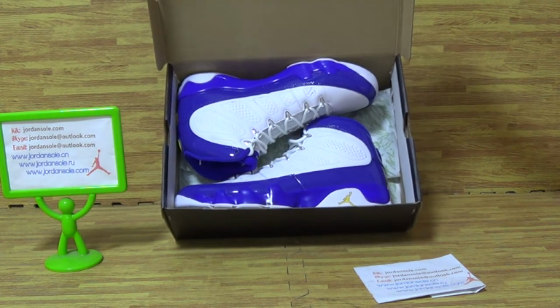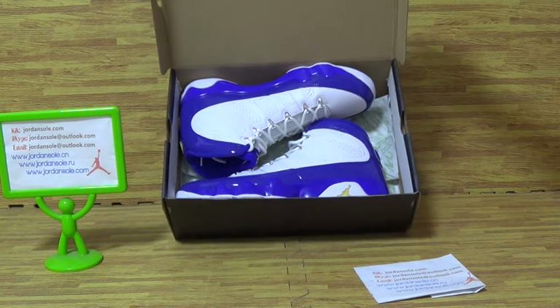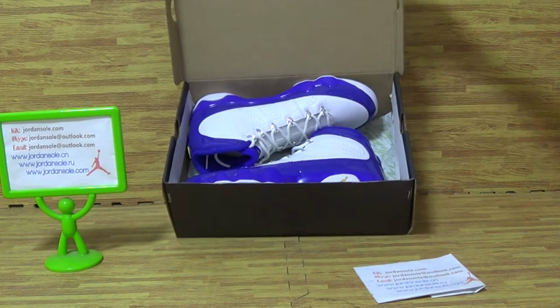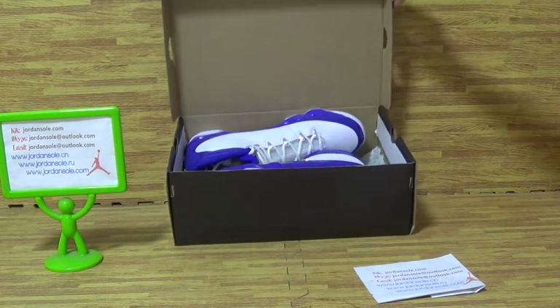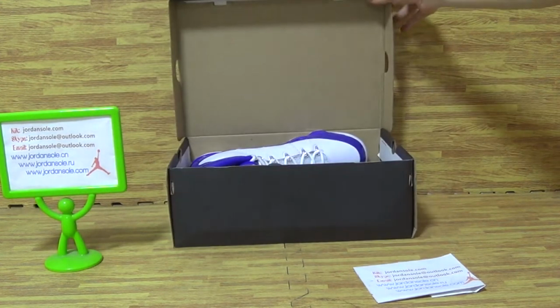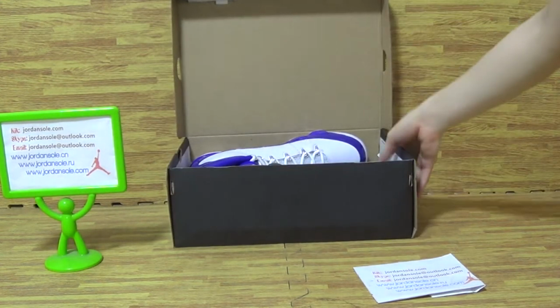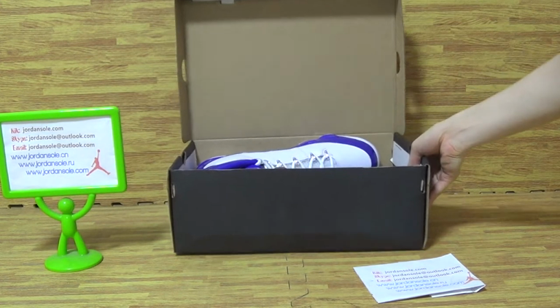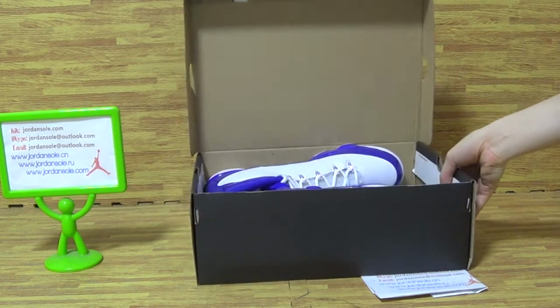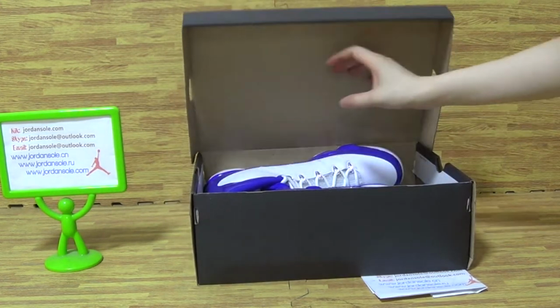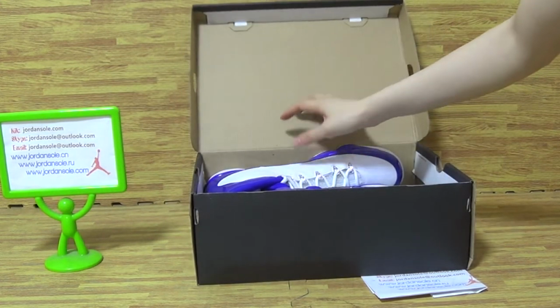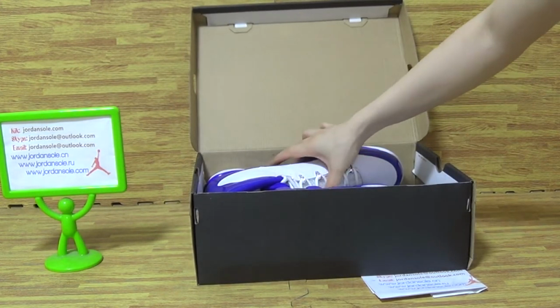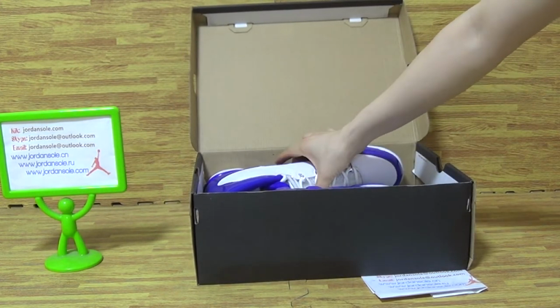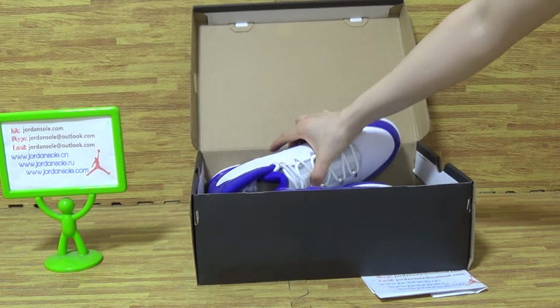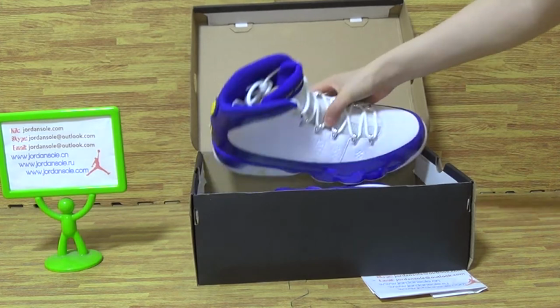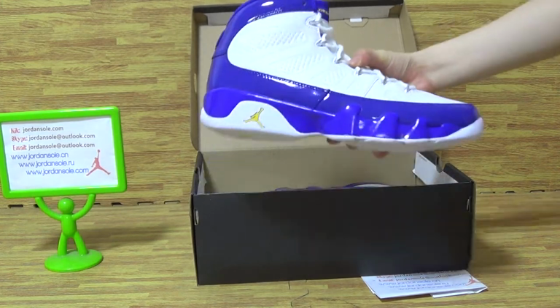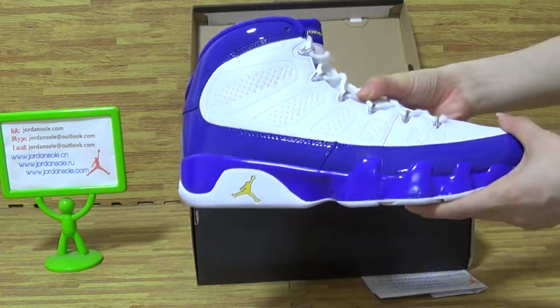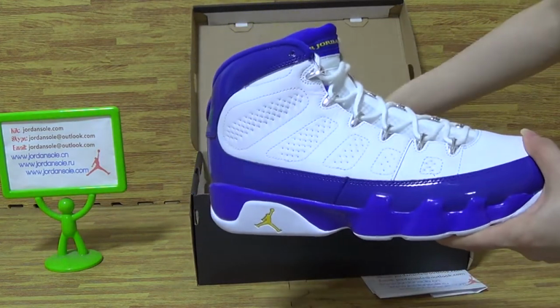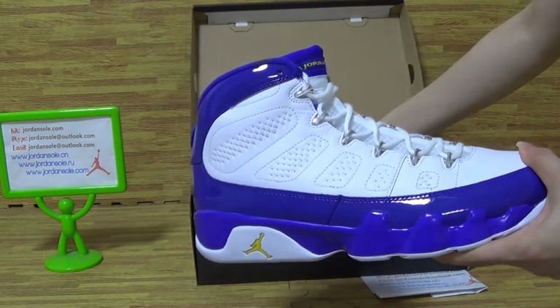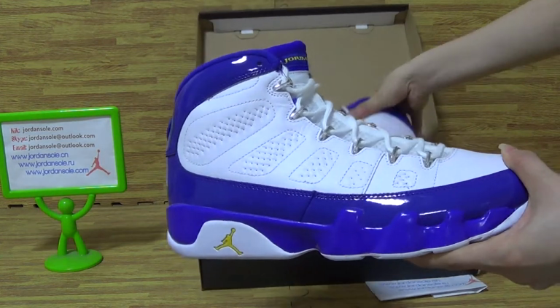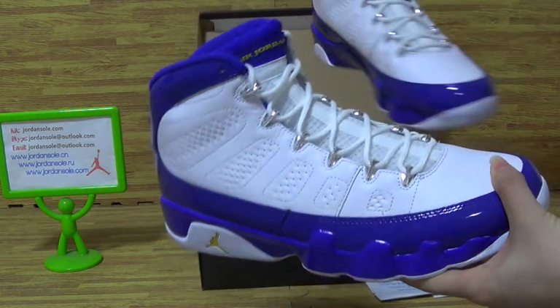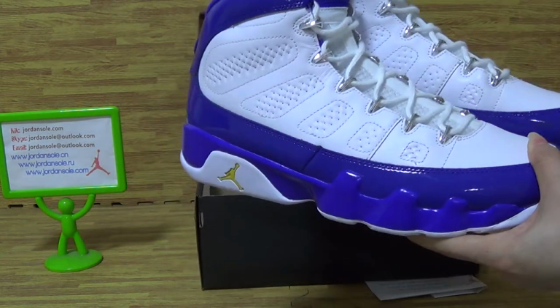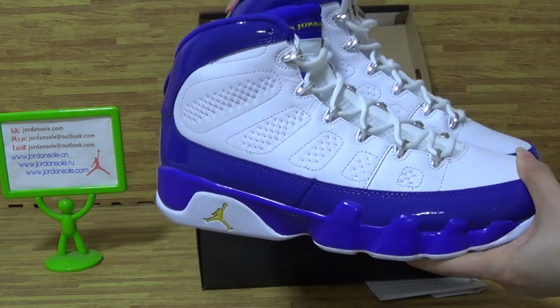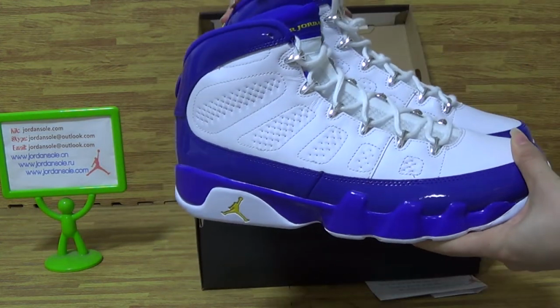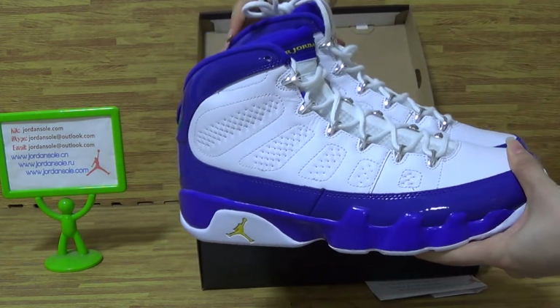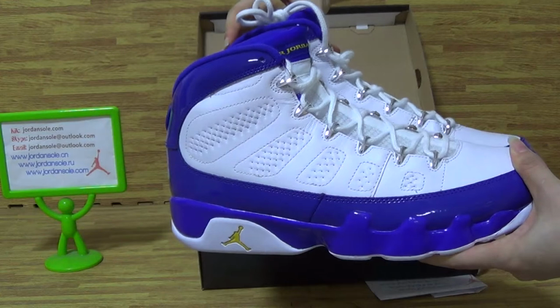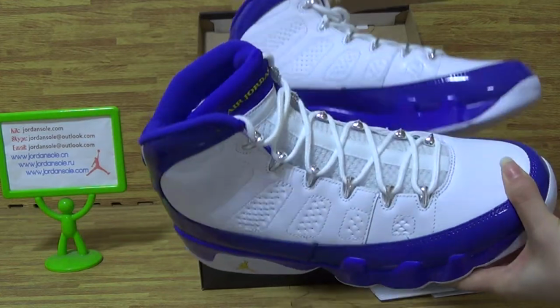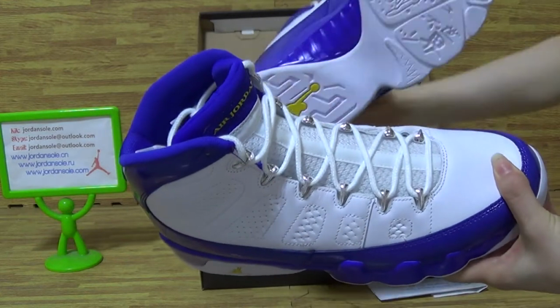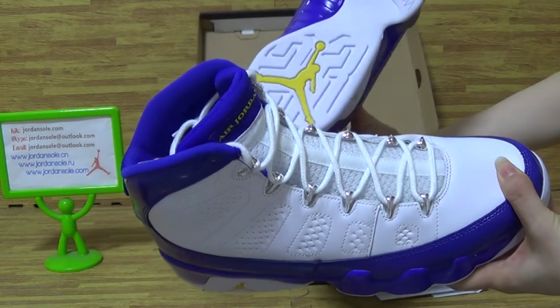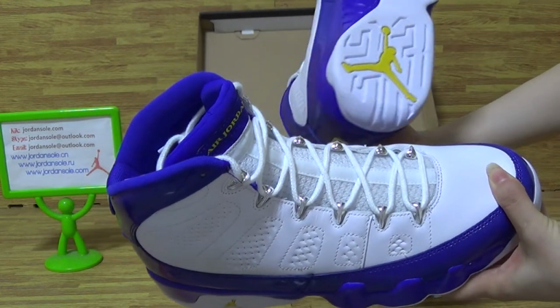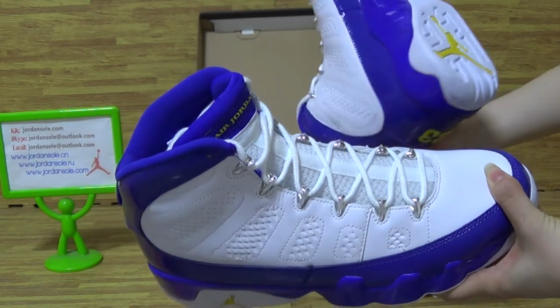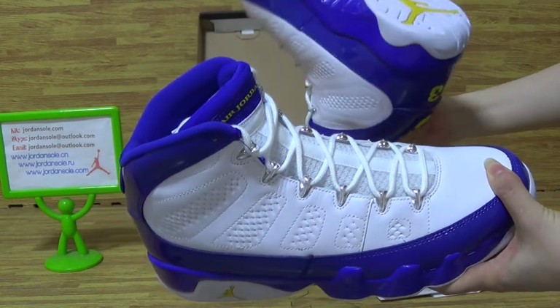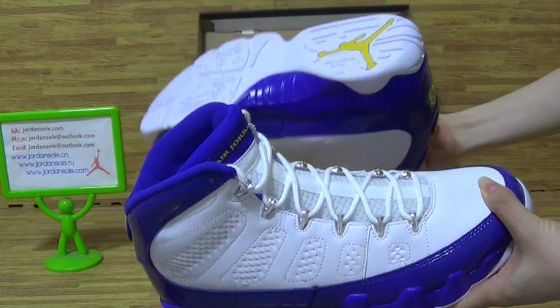It's a very dark colorway sneaker. It's like a Jordan 9, Kobe brand PE. This pair of shoes is in very good condition. Also, it has a very dark colorway.